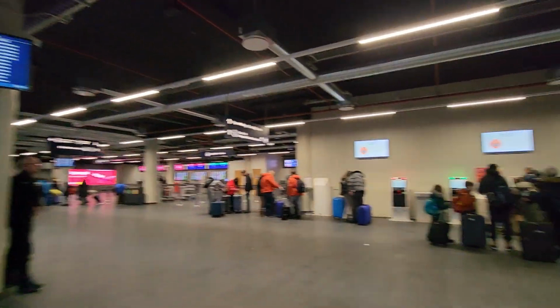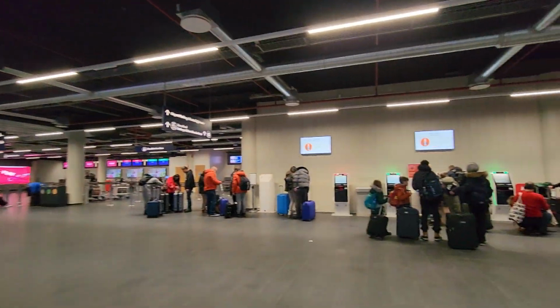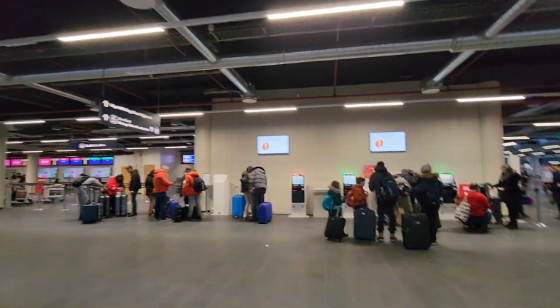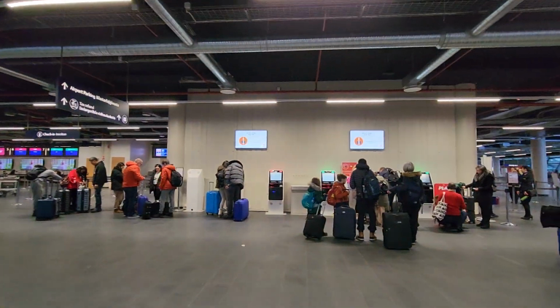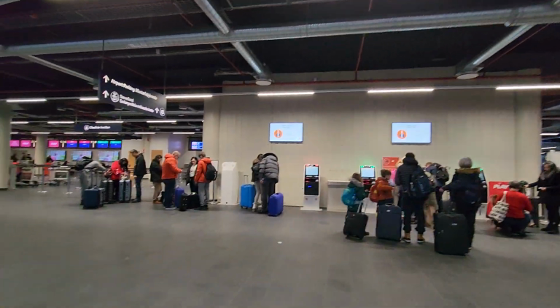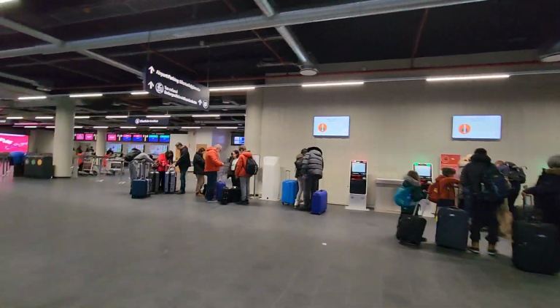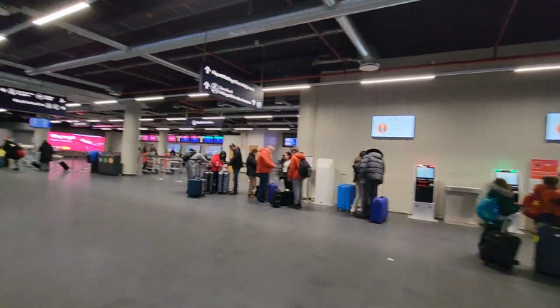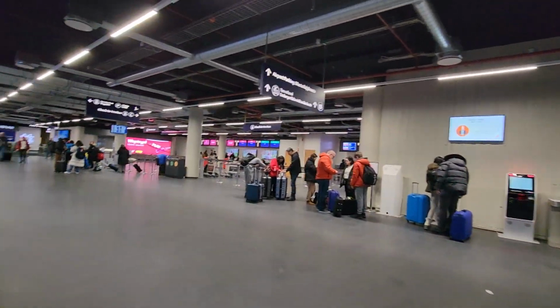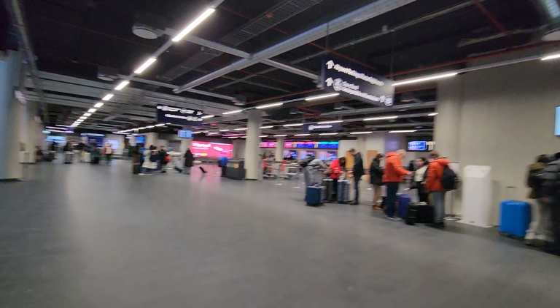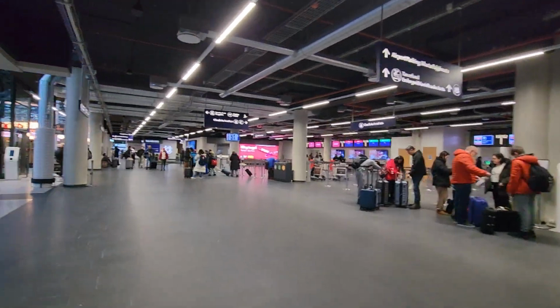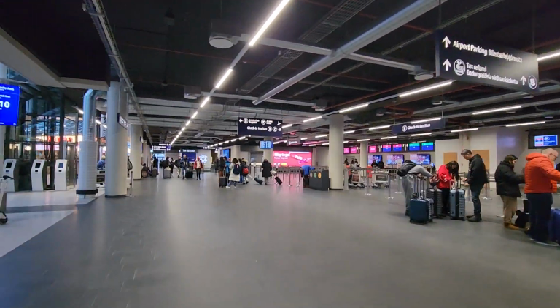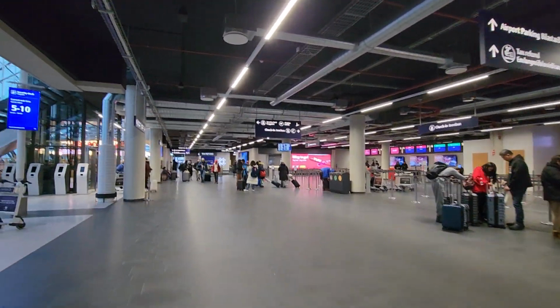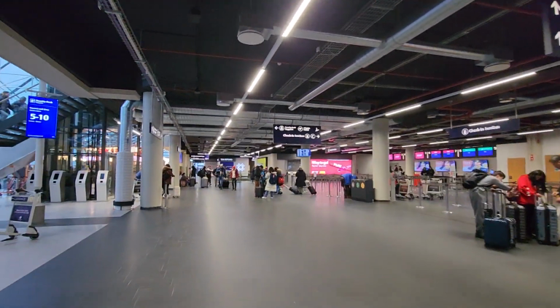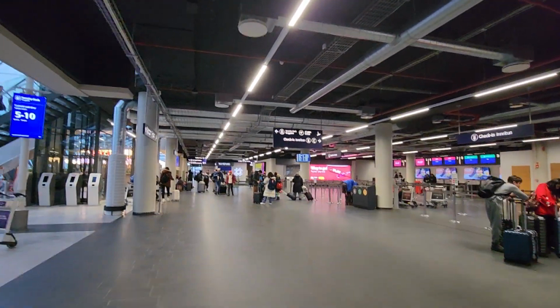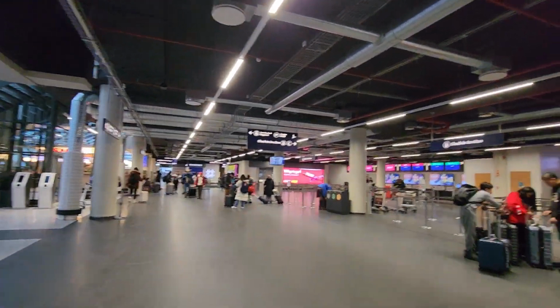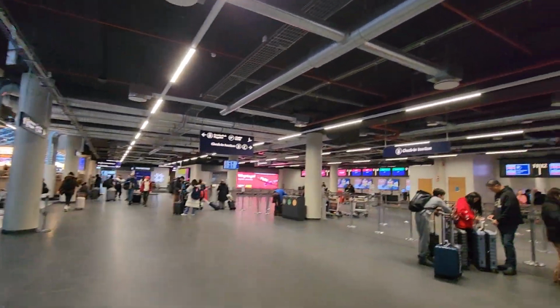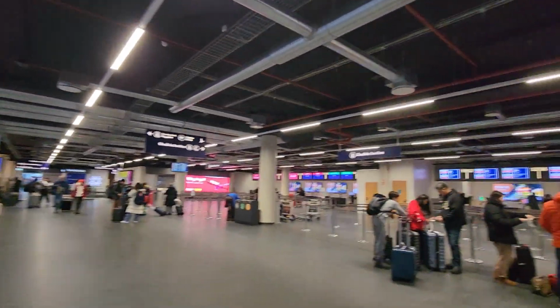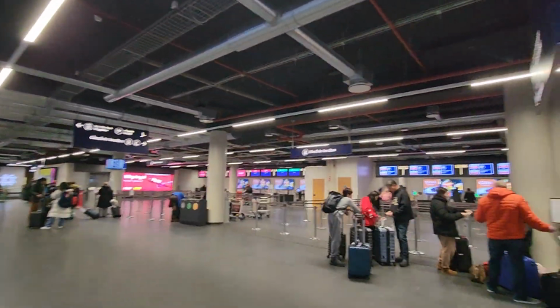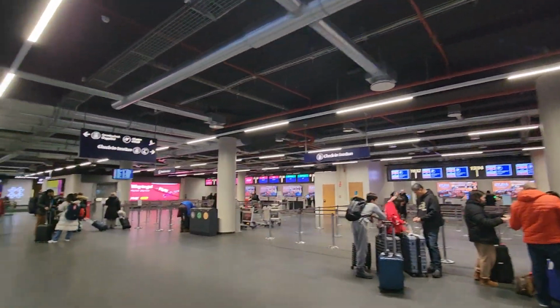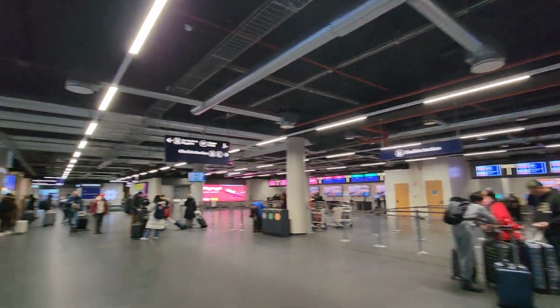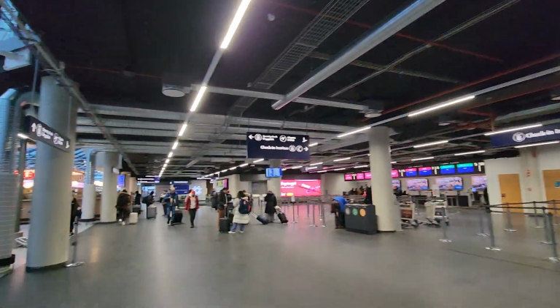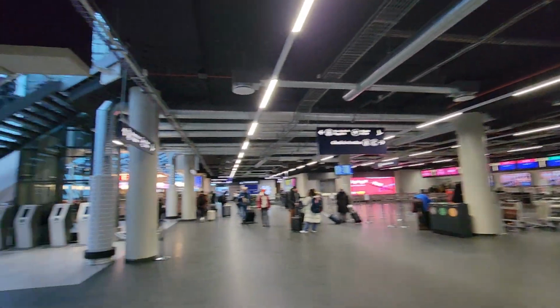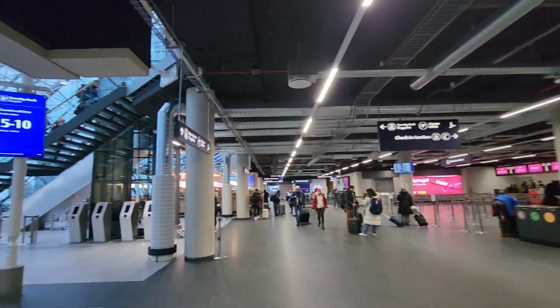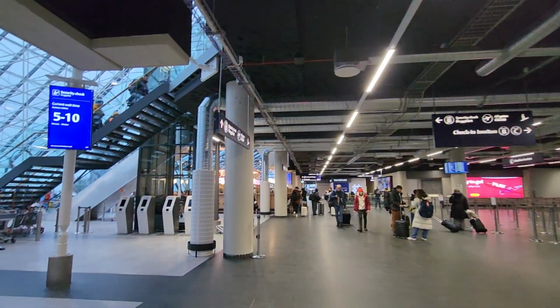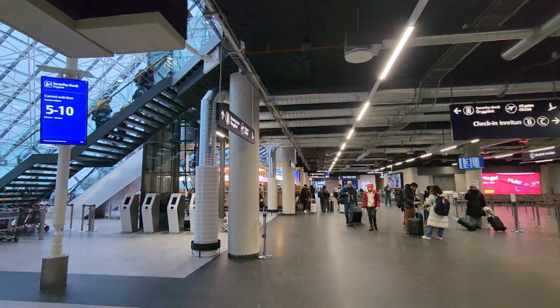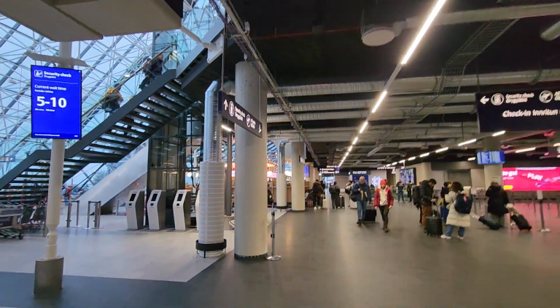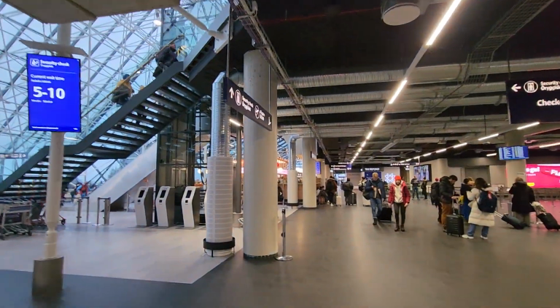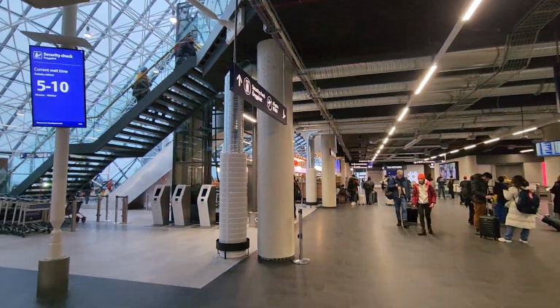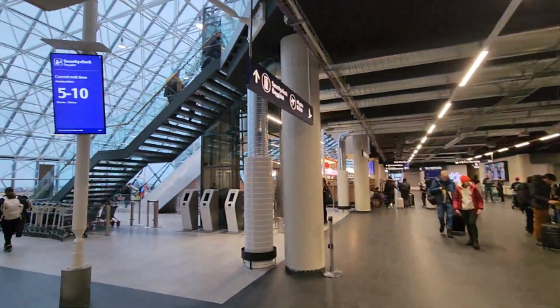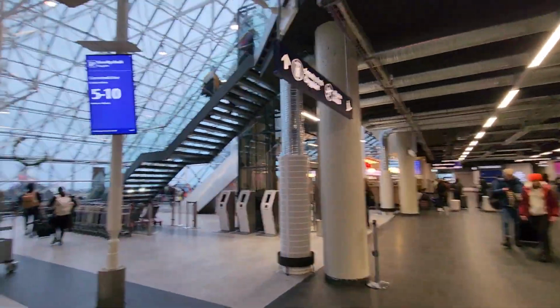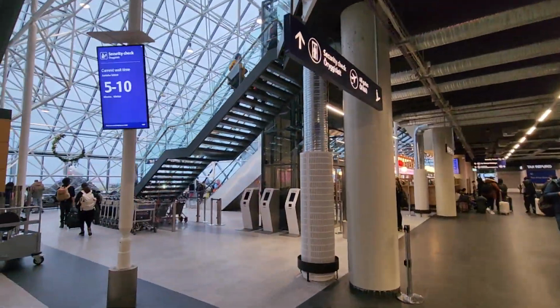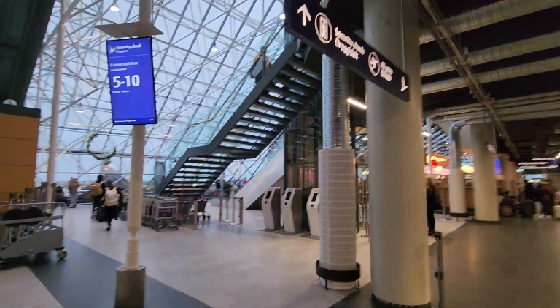This is the restroom. I need to use the restroom. Alright, so this is inside of Tostelevec International Airport here.